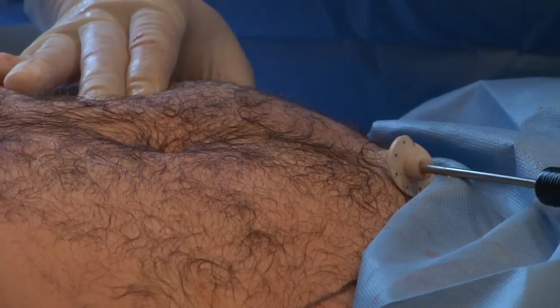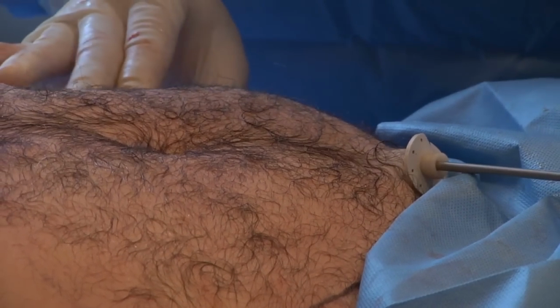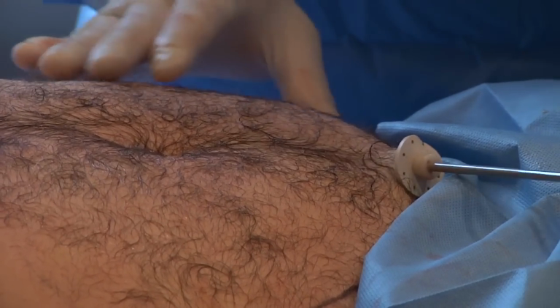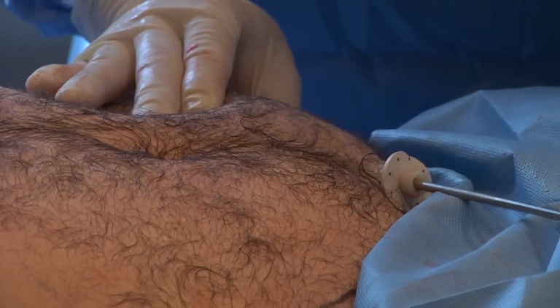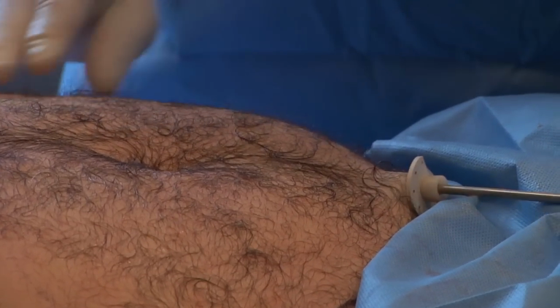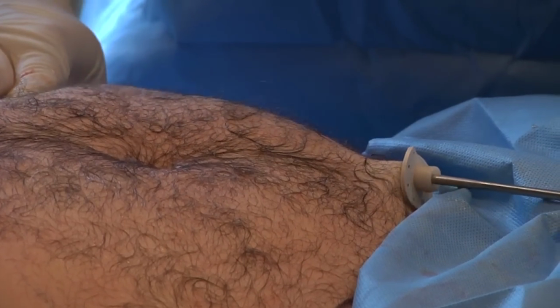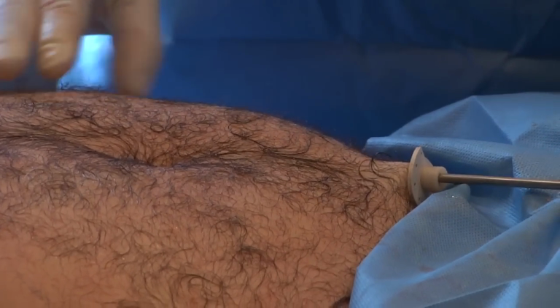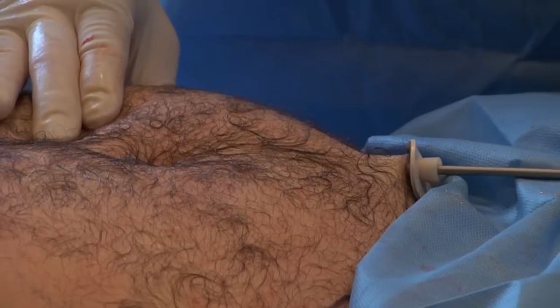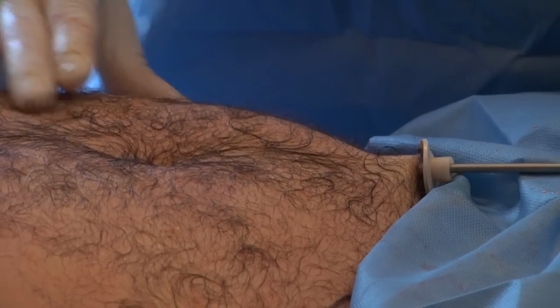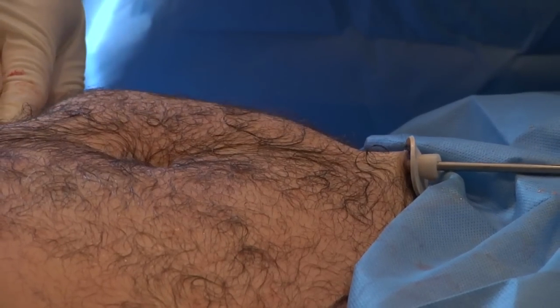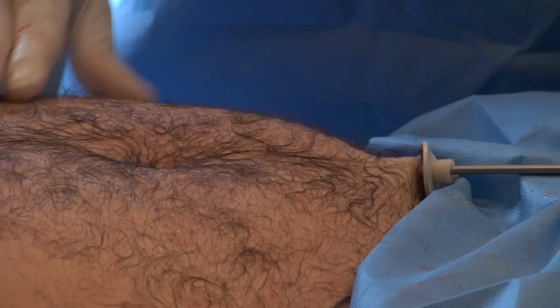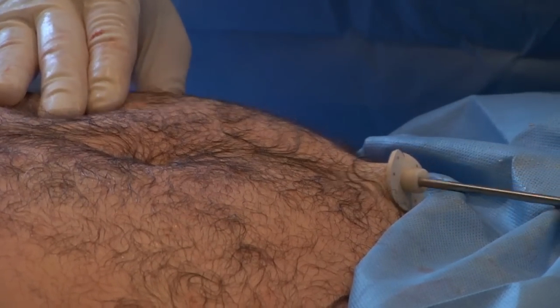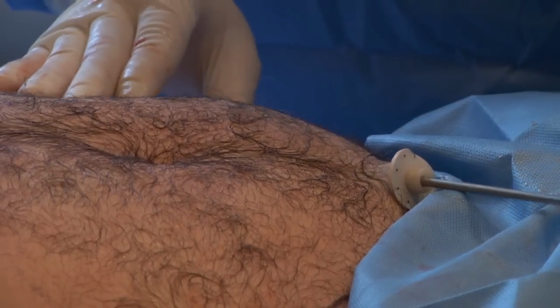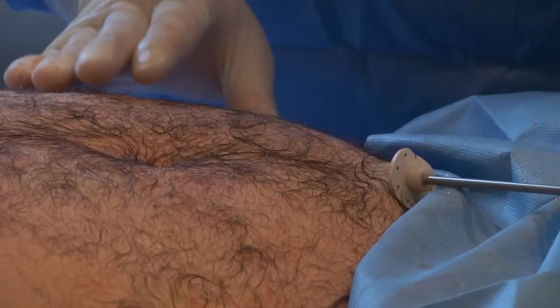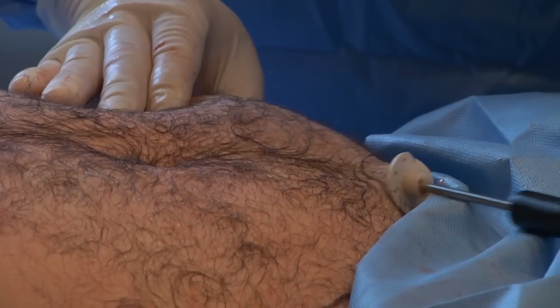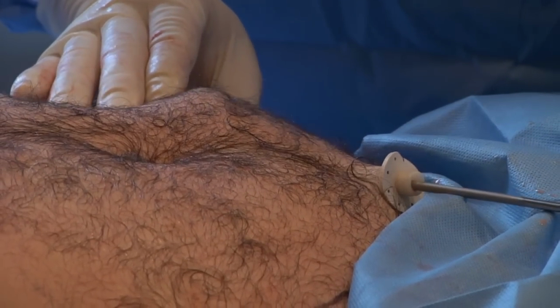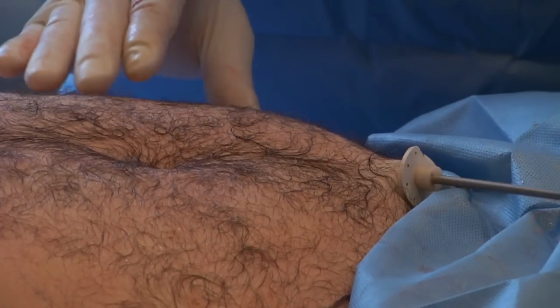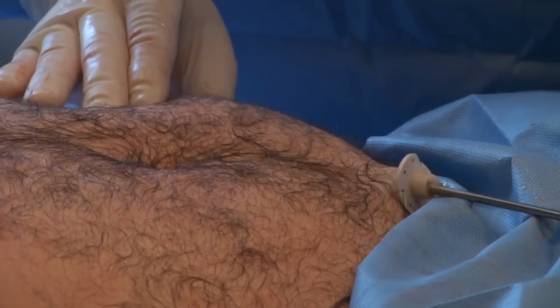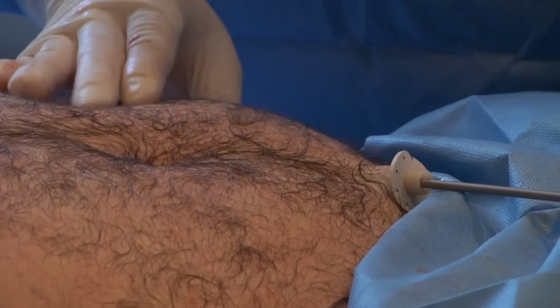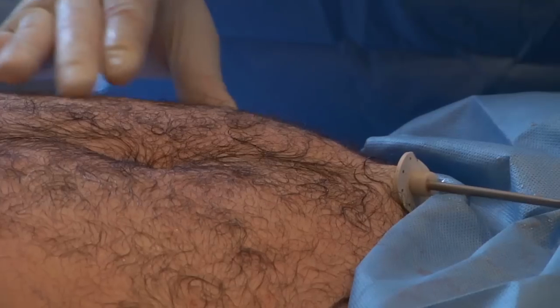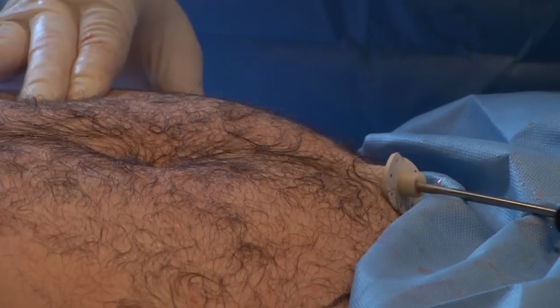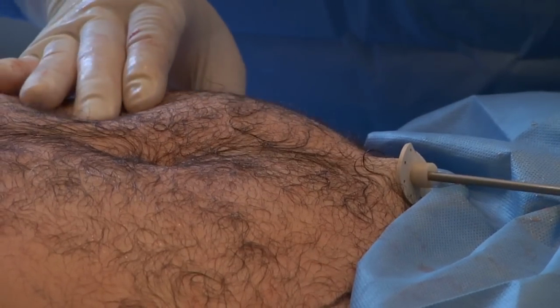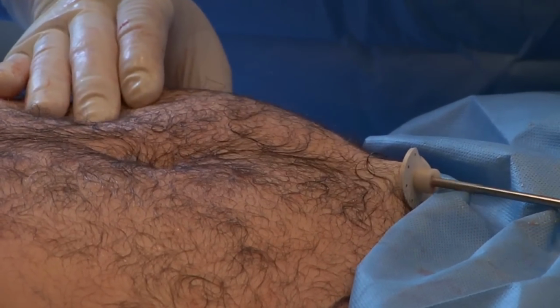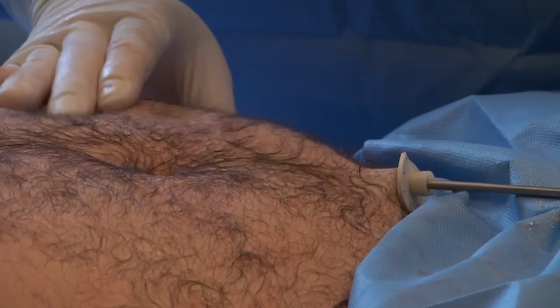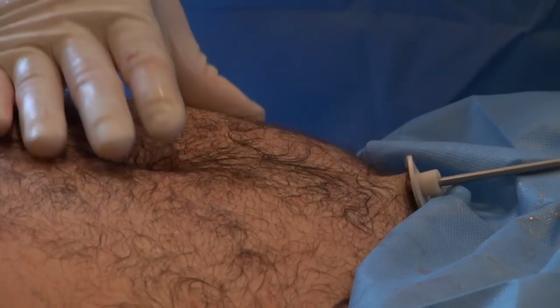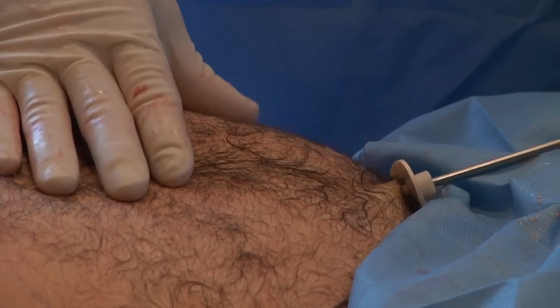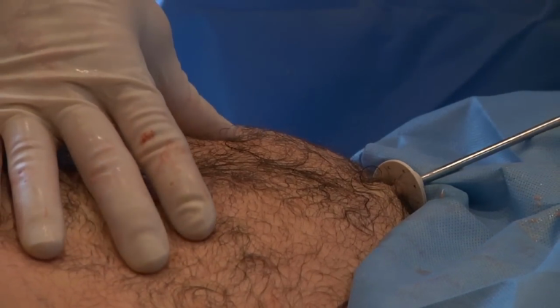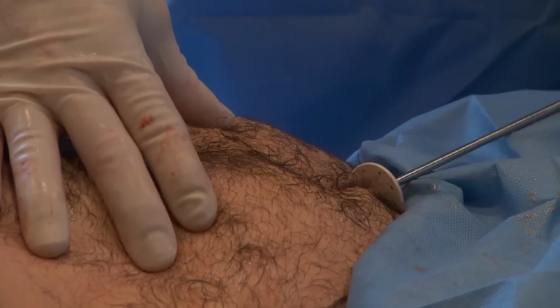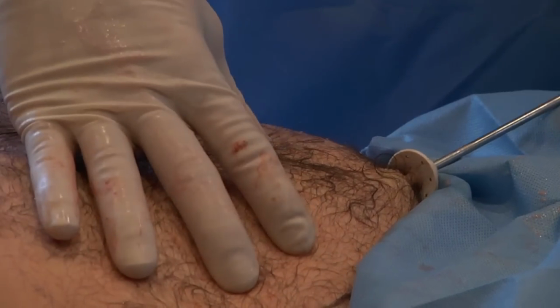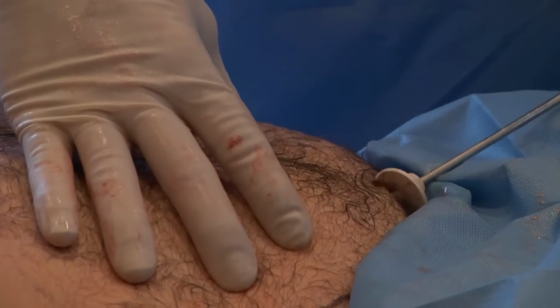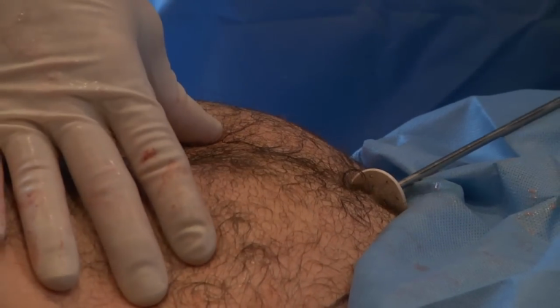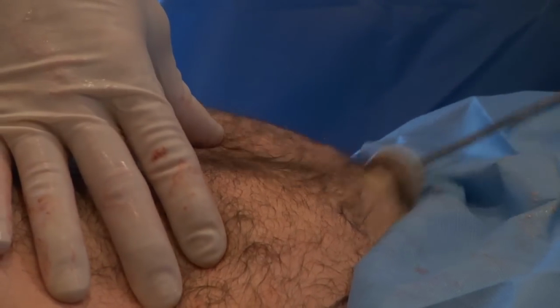The vaser liposuction technique is a newer way of doing liposculpting. Some people call it smart lipo because it's smarter — it's less invasive, less aggressive, less painful, and a quicker recovery for the patient.